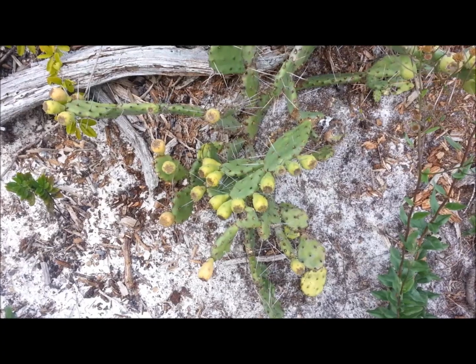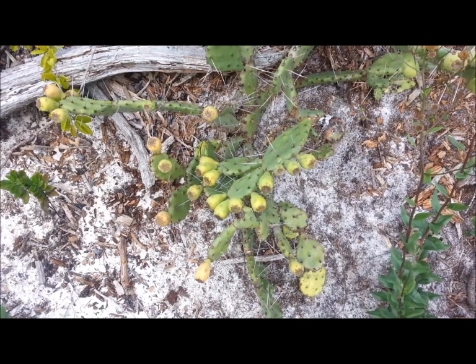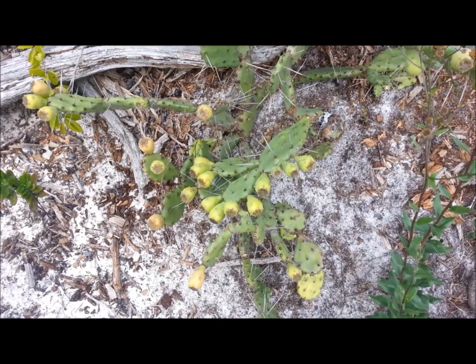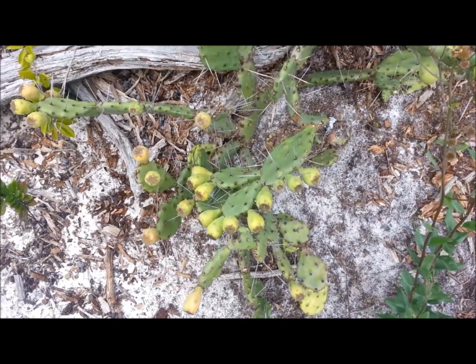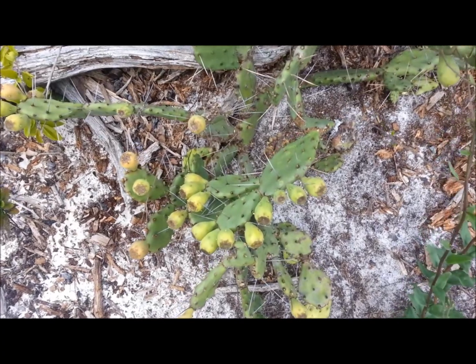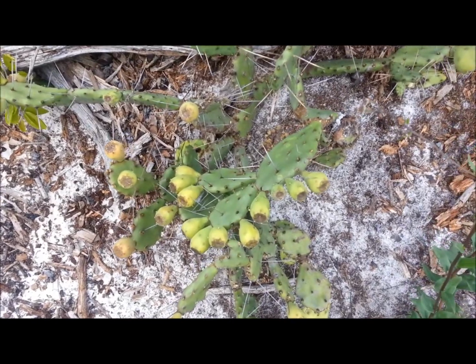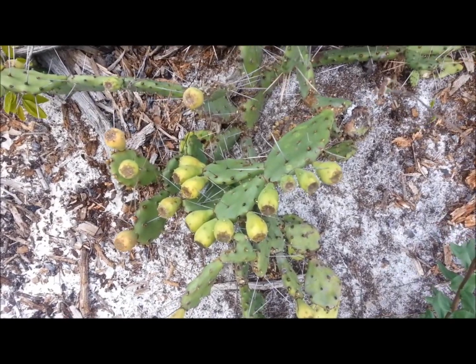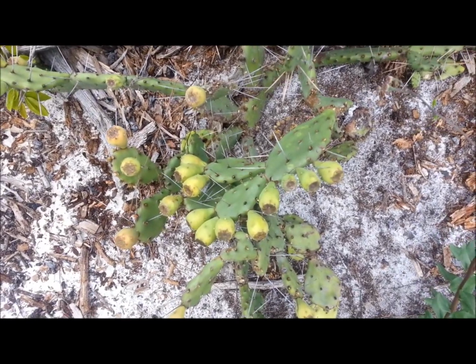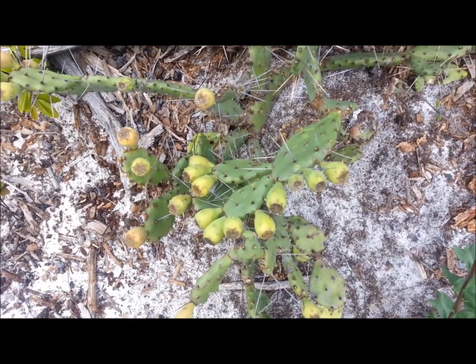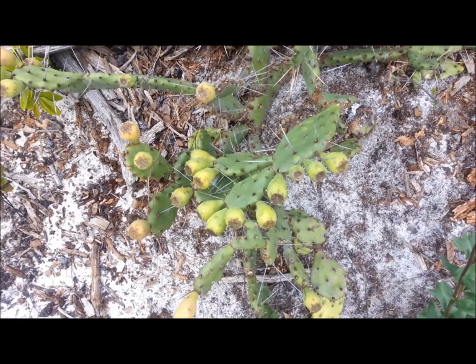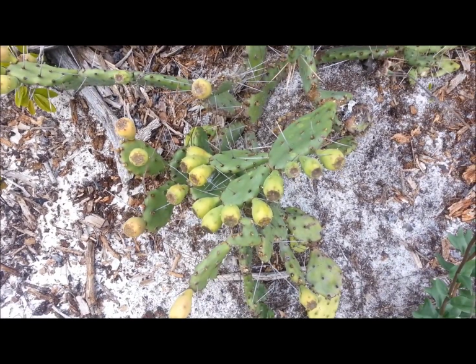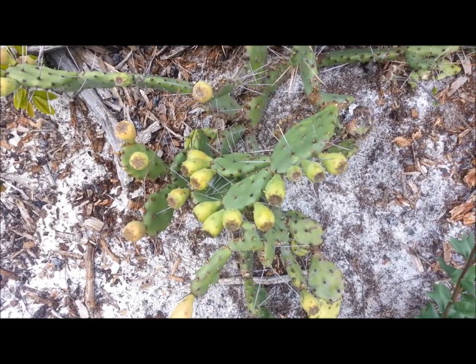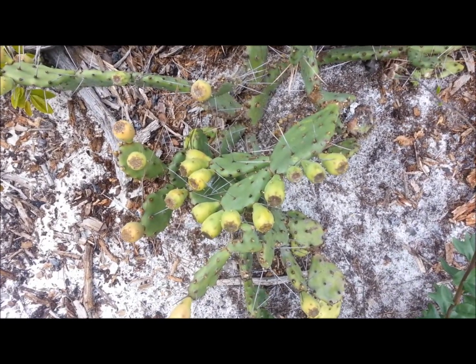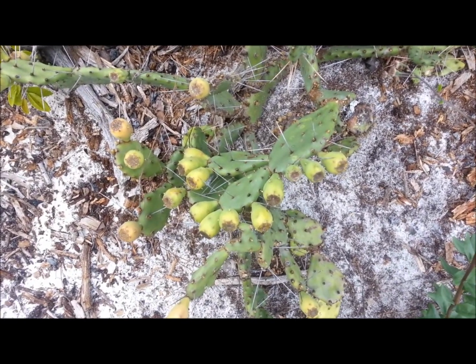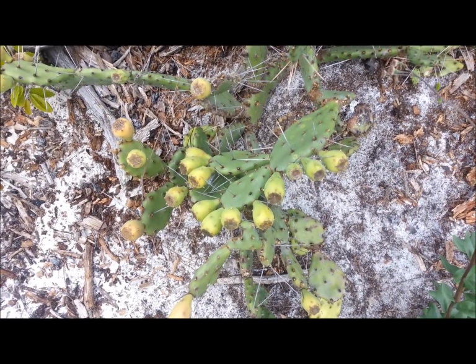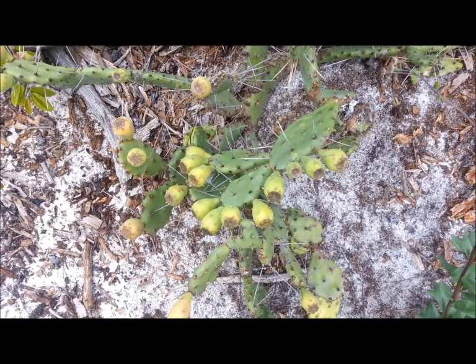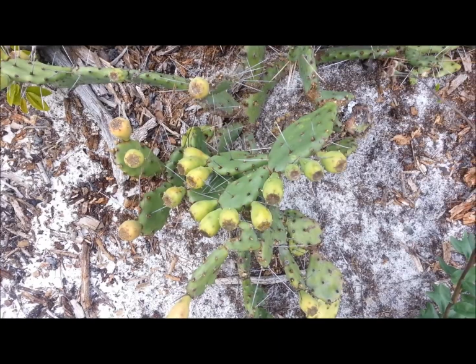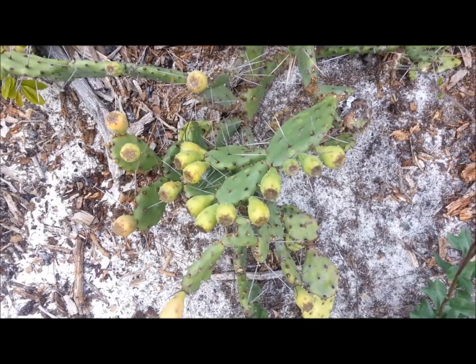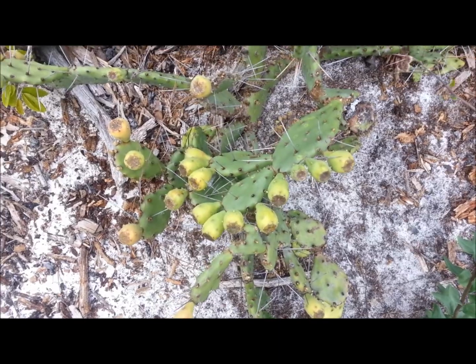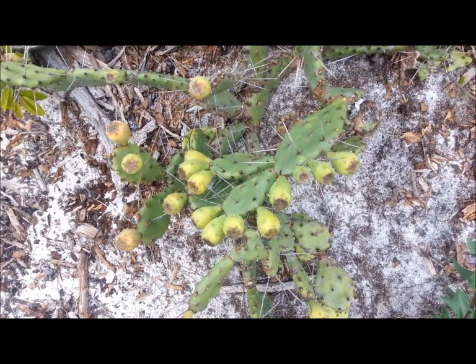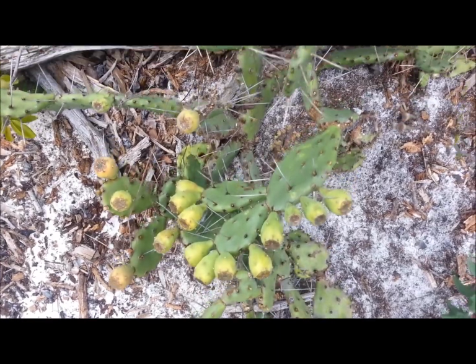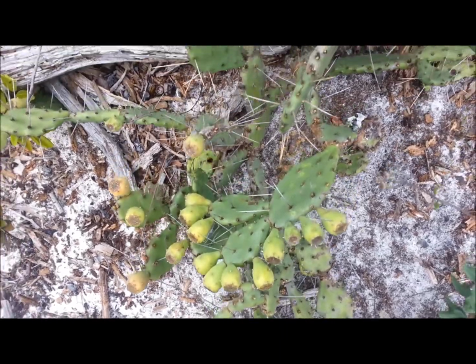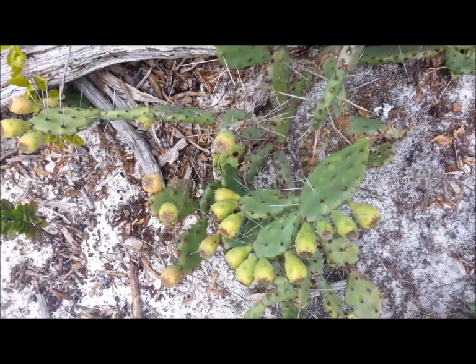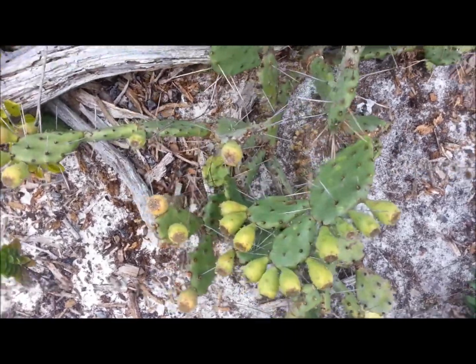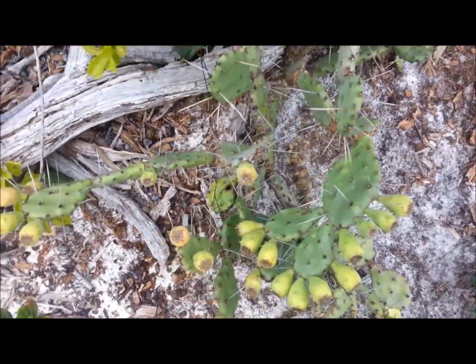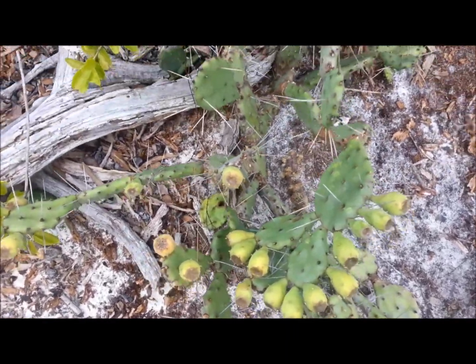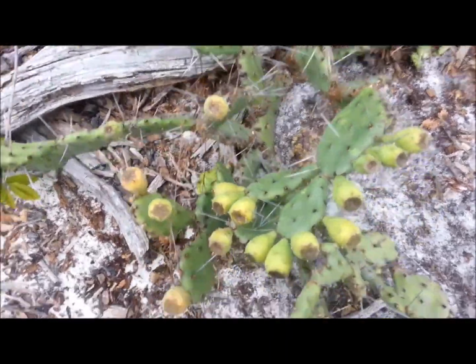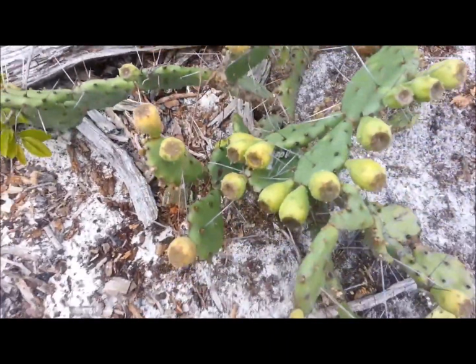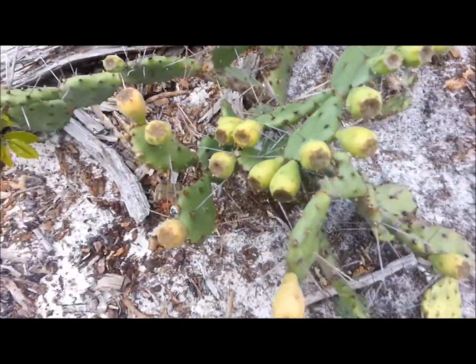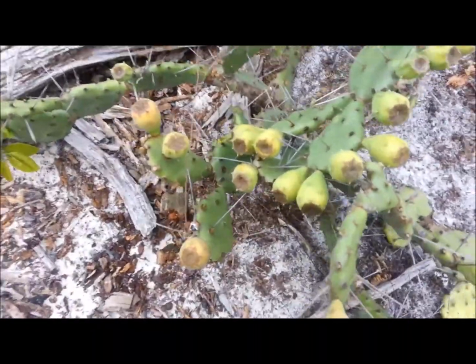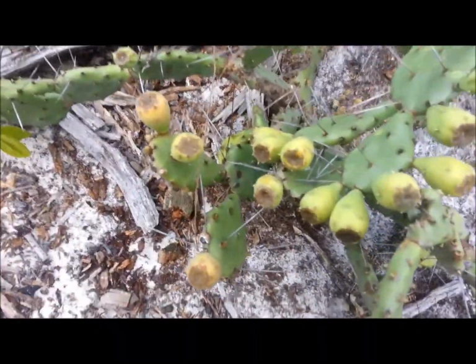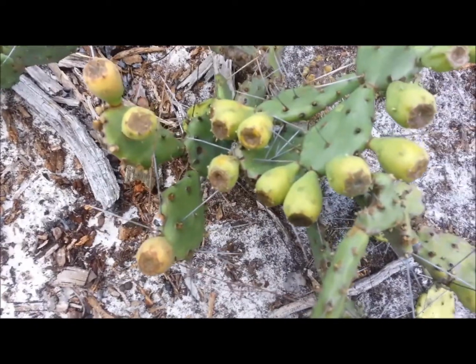This here is an Opuntia. There are many, many species of Opuntia — for example, one of them is Prickly Pear. I'm sure a lot of you have heard of that. Now this has a few different uses.